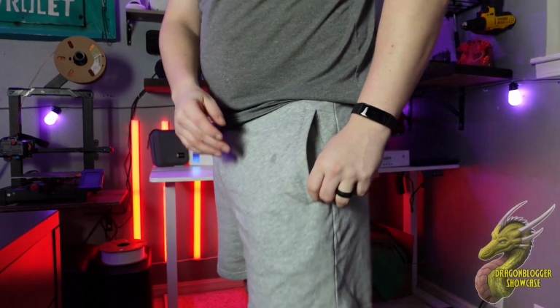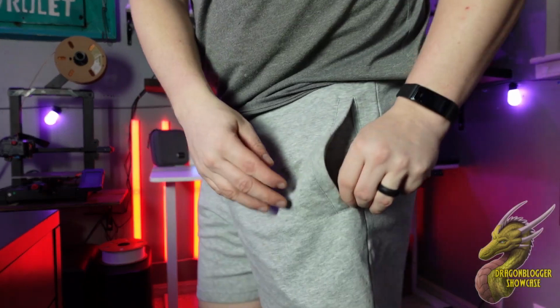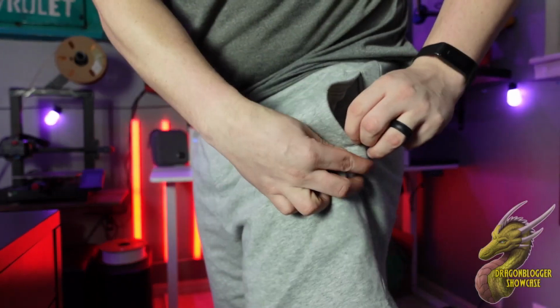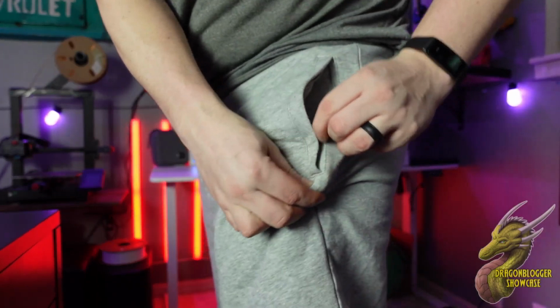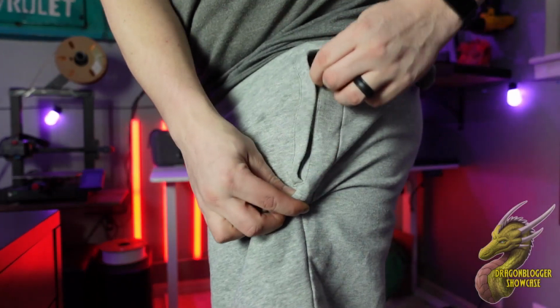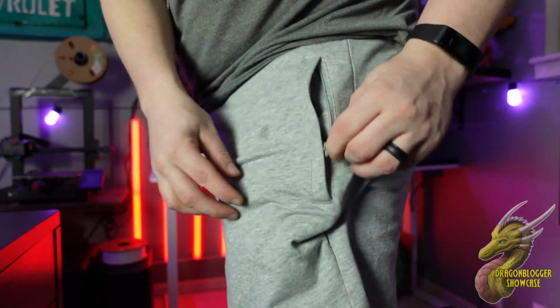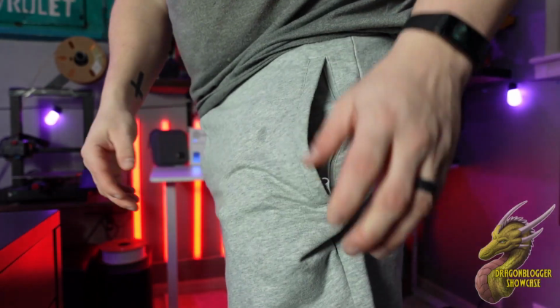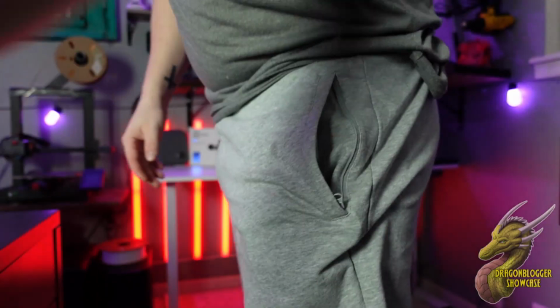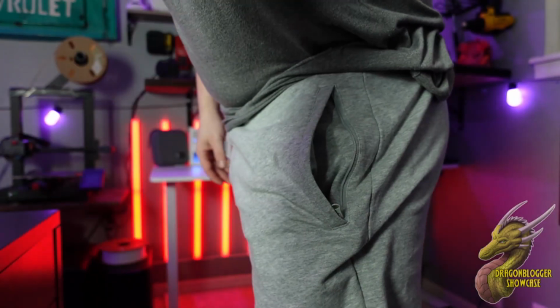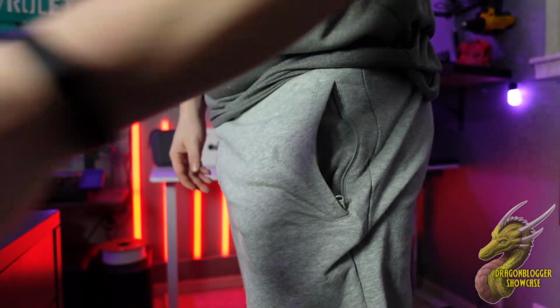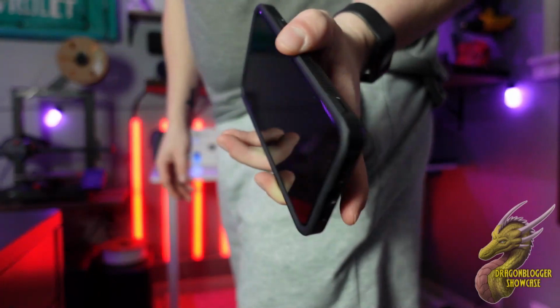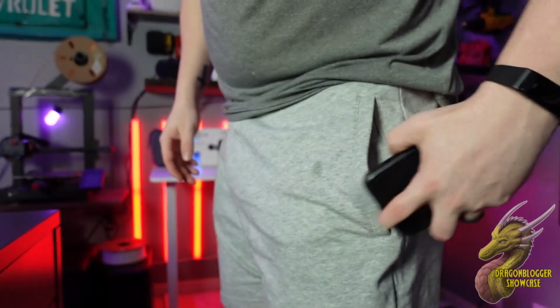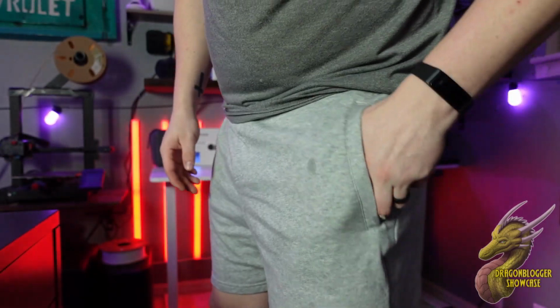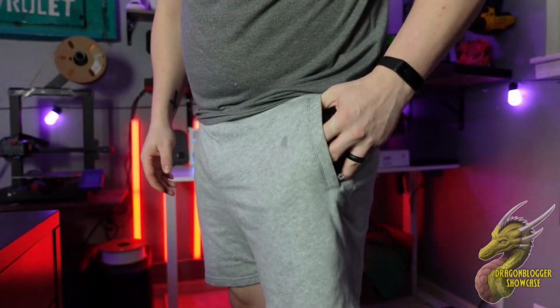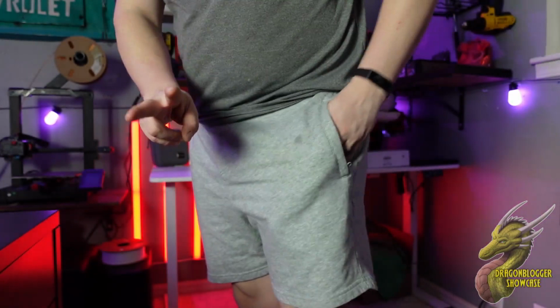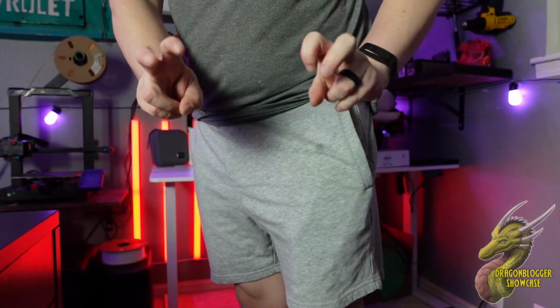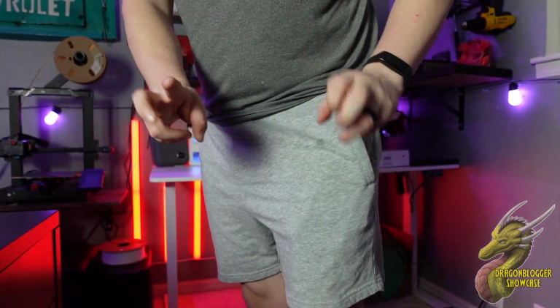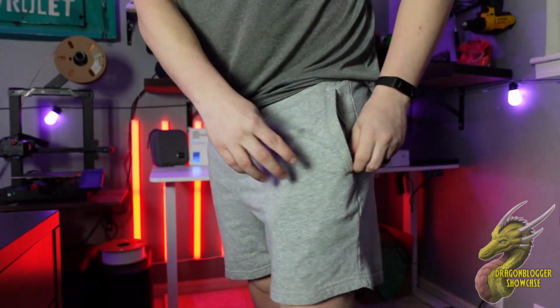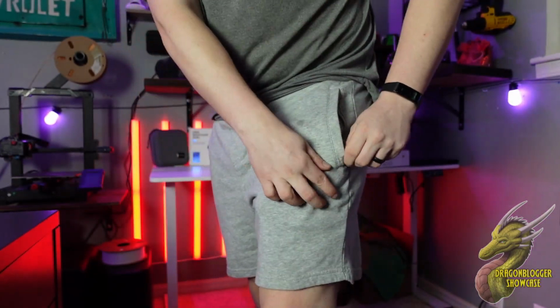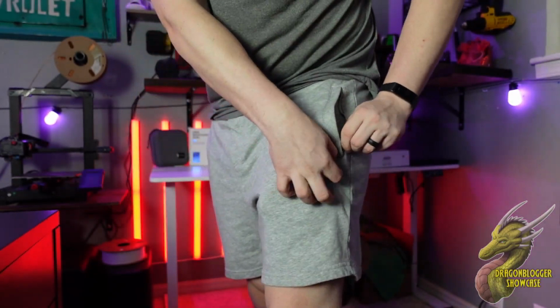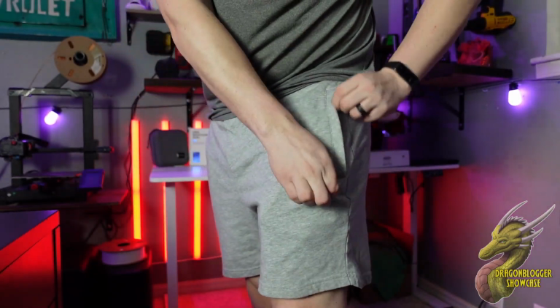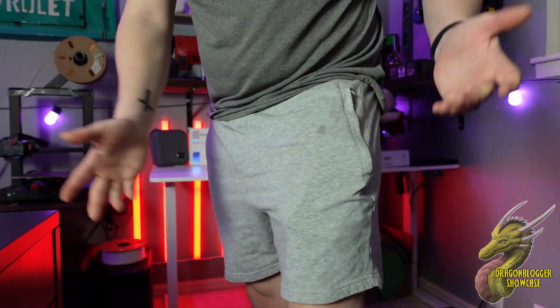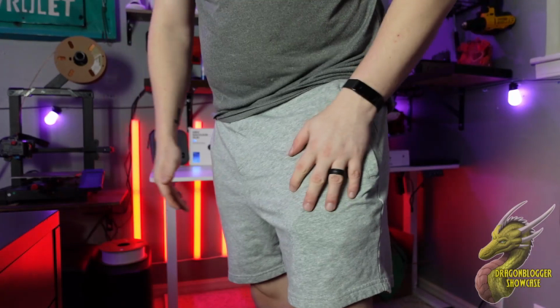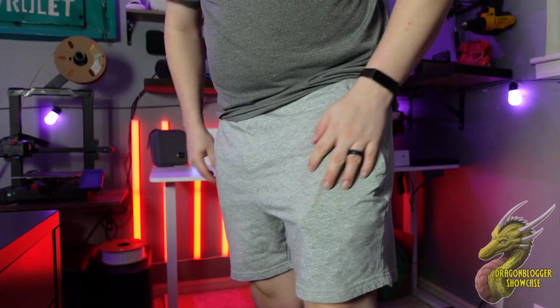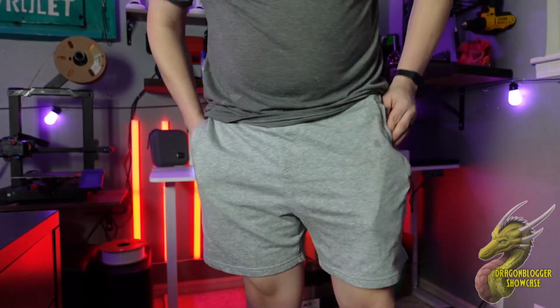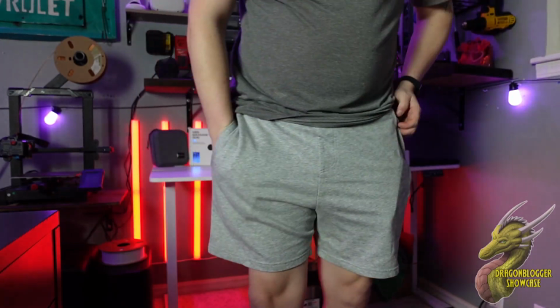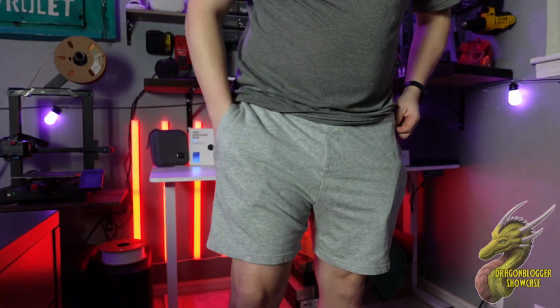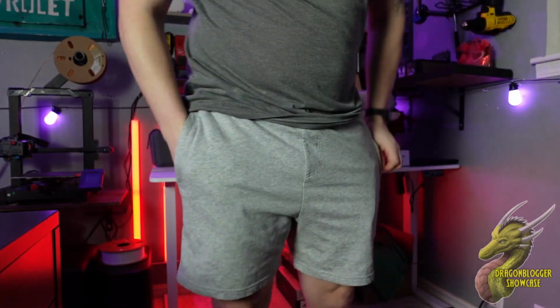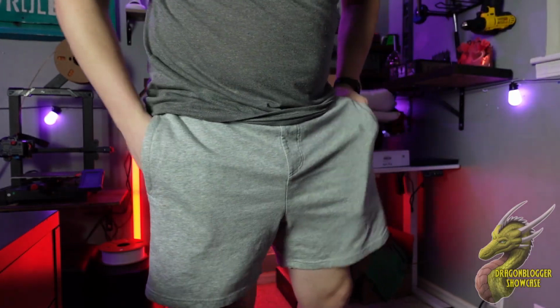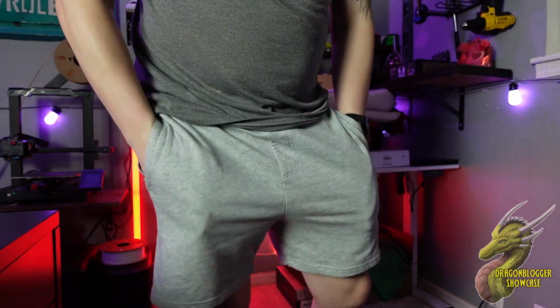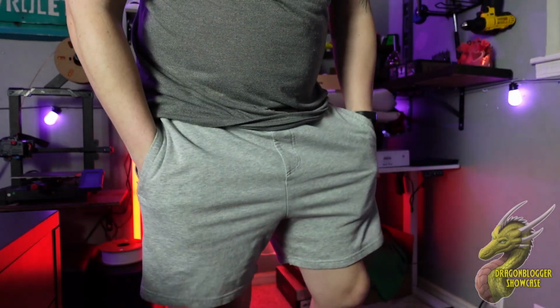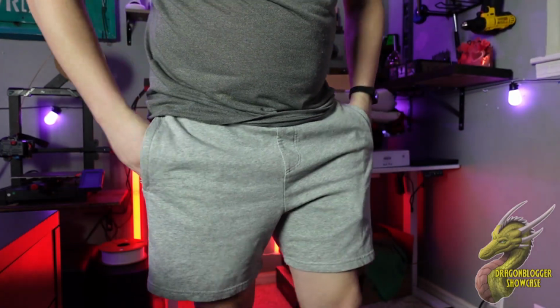You do have zipper pockets right here, so you're able to put your phone in here. This is an 11 Pro Max — even though these are somewhat small shorts, they still fit my phone just fine. I love the fact that the pockets are very soft on the inside.